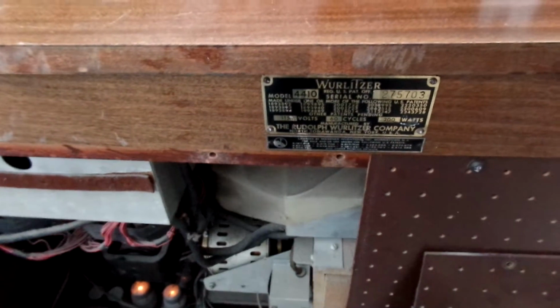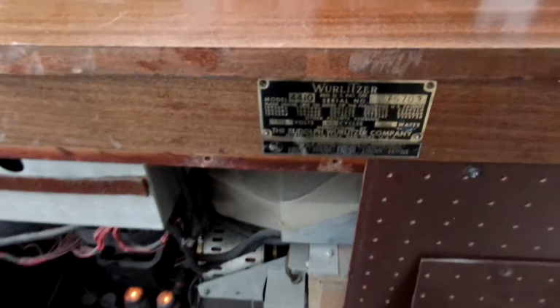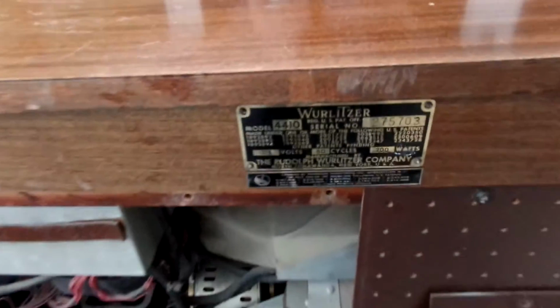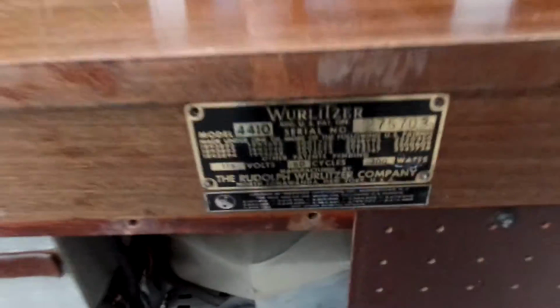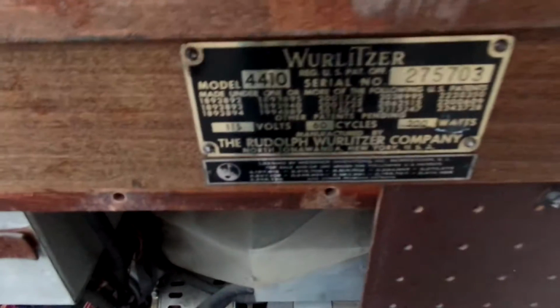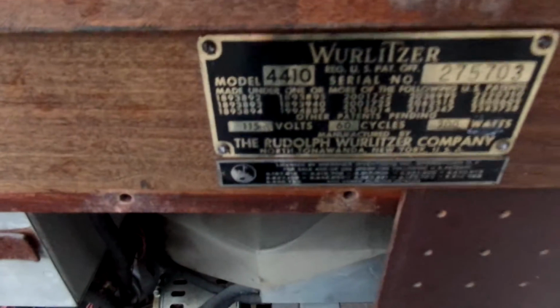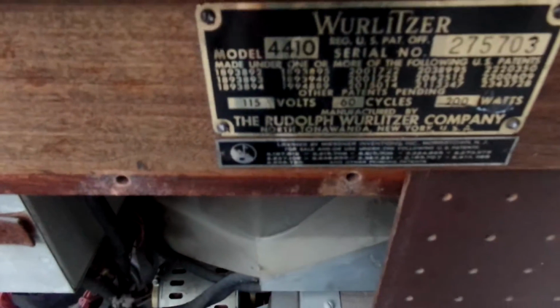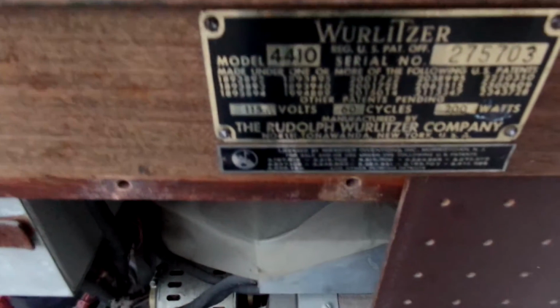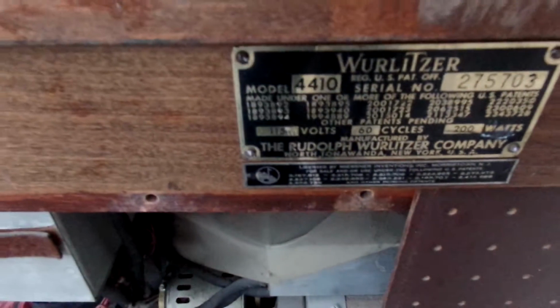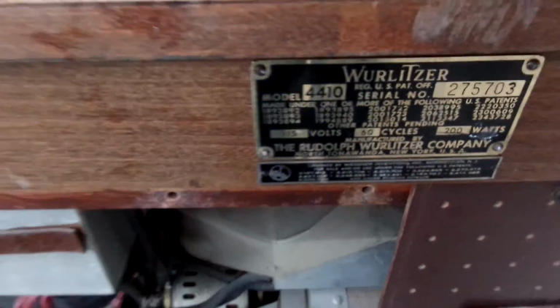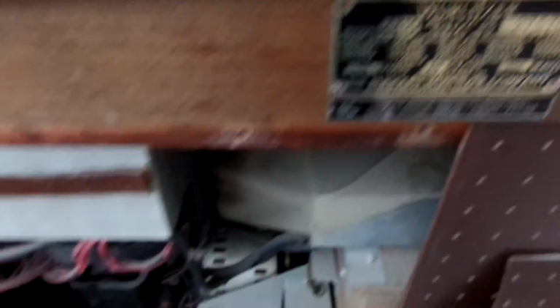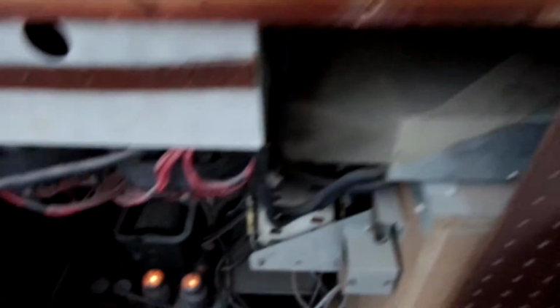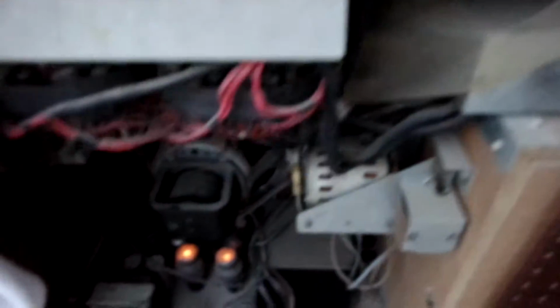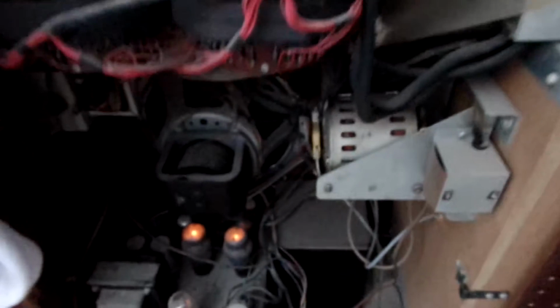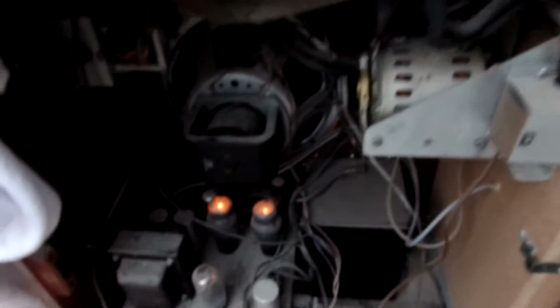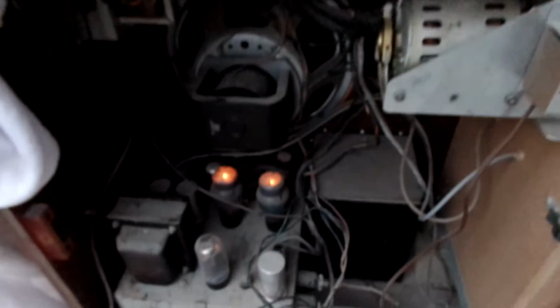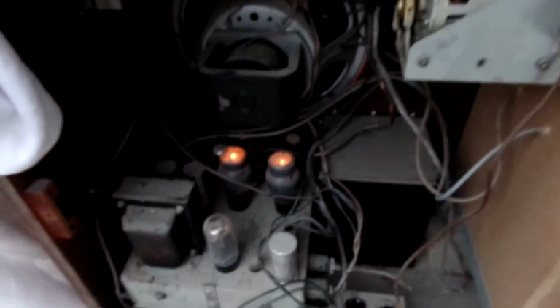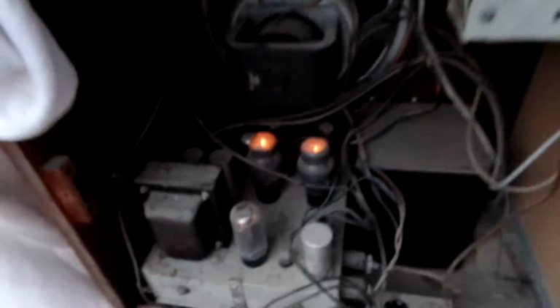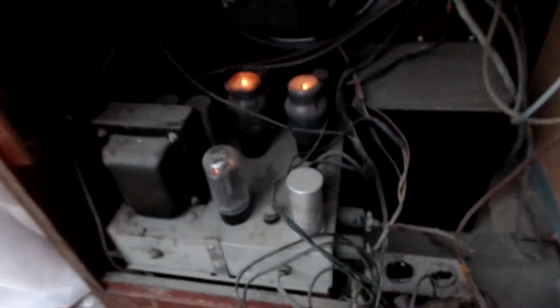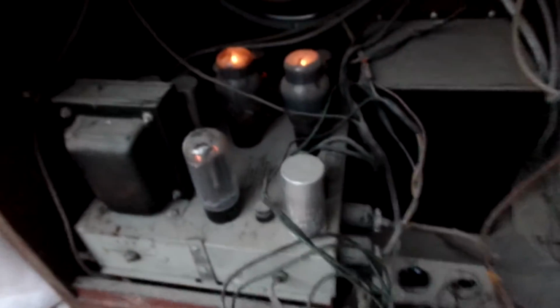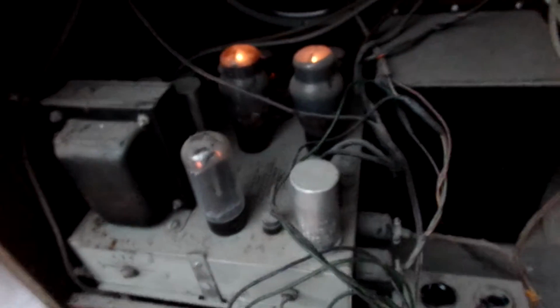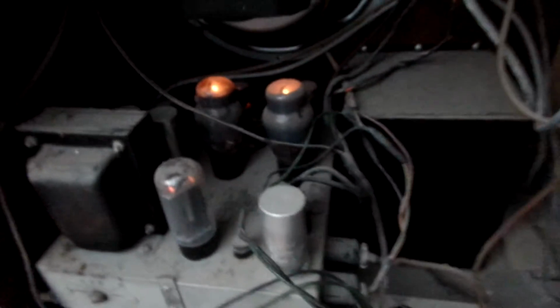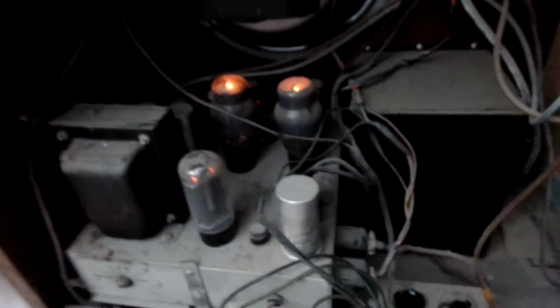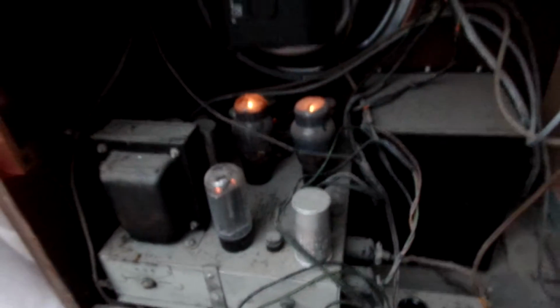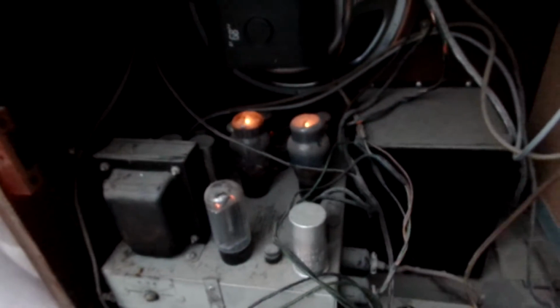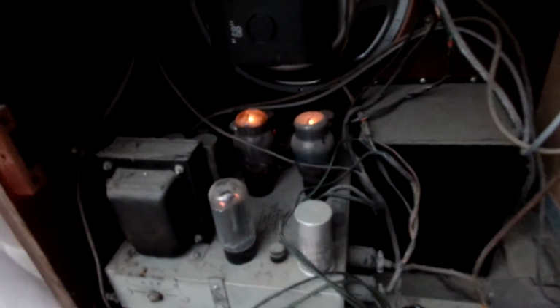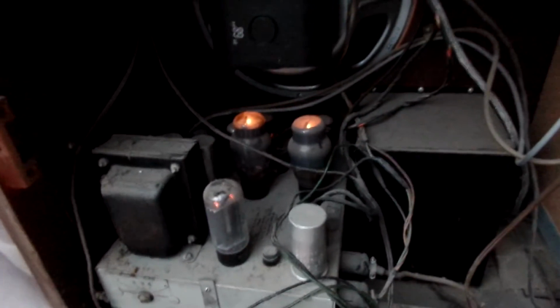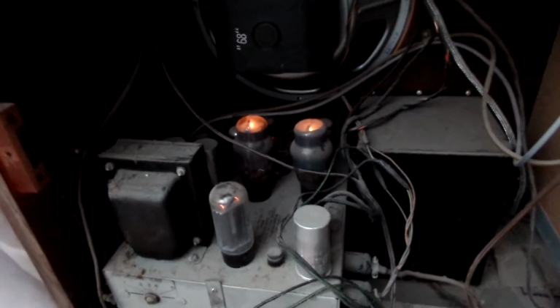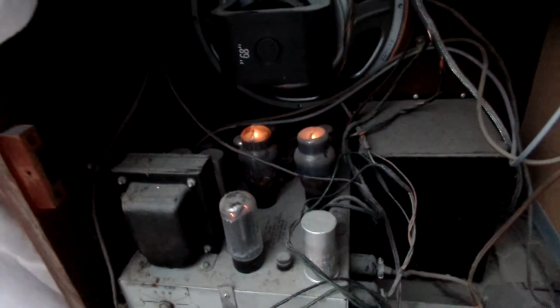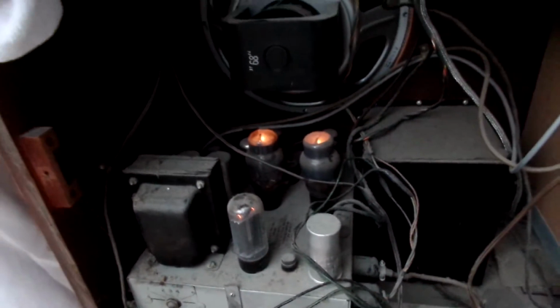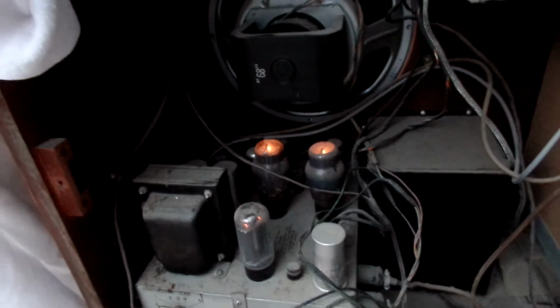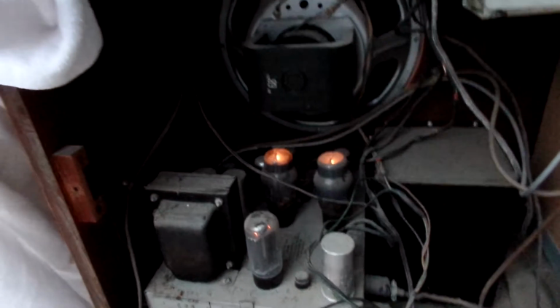This is a Wurlitzer 4410. It's a static organ. I am parting it out.